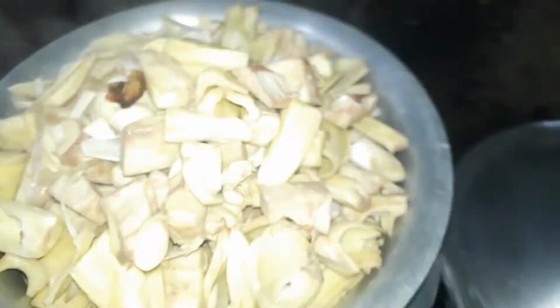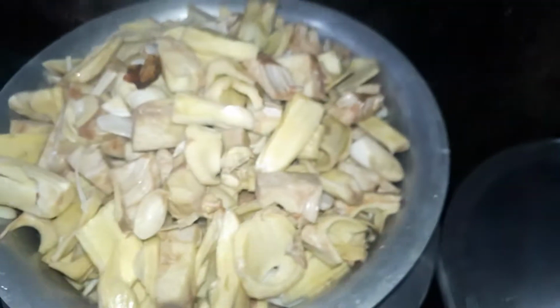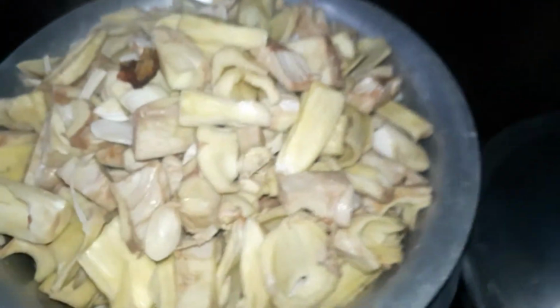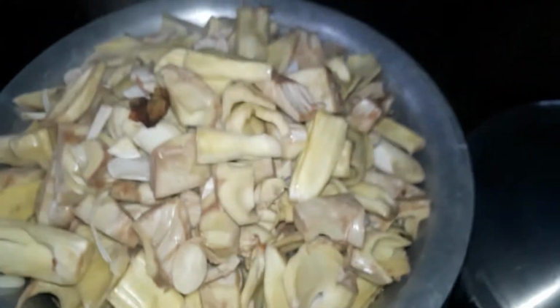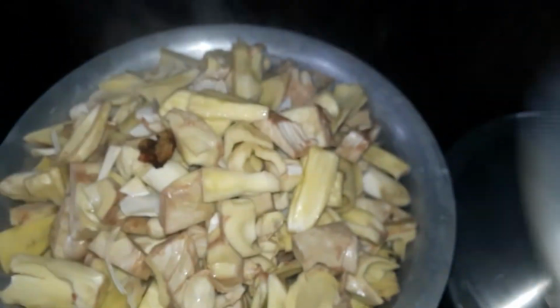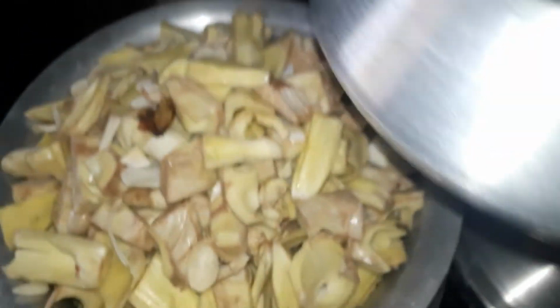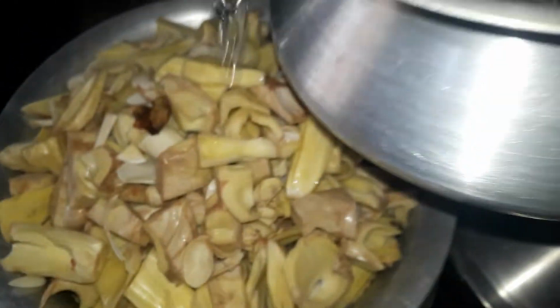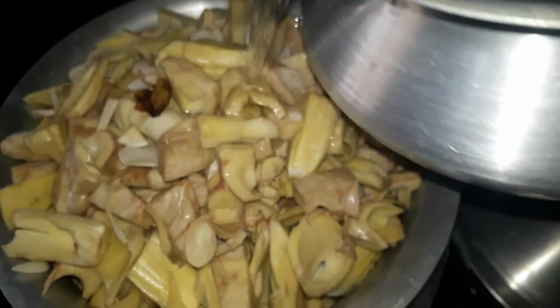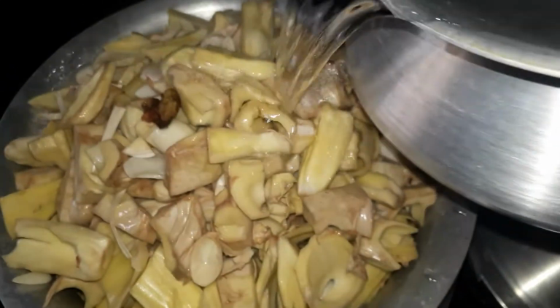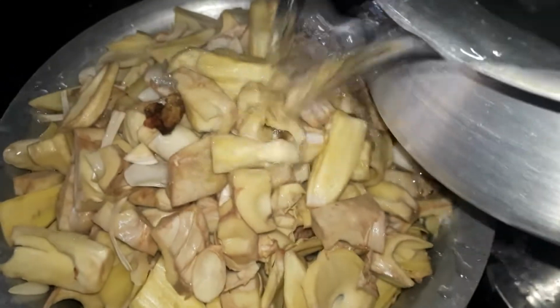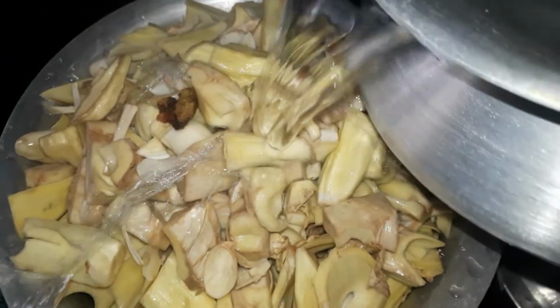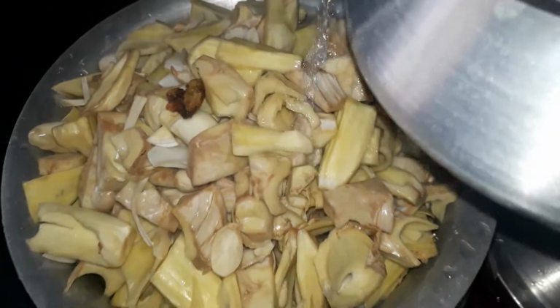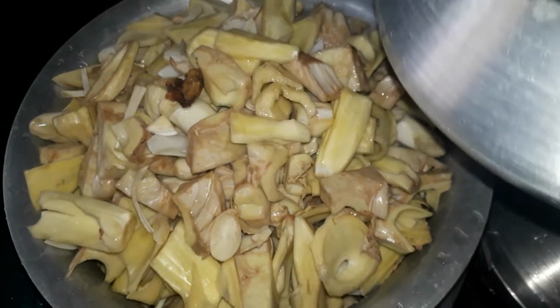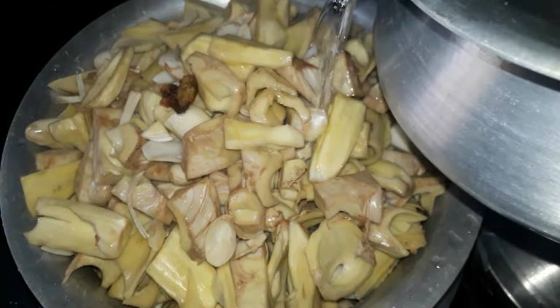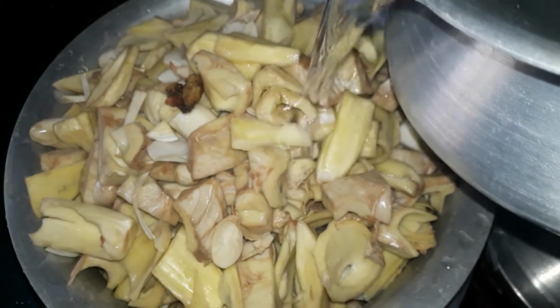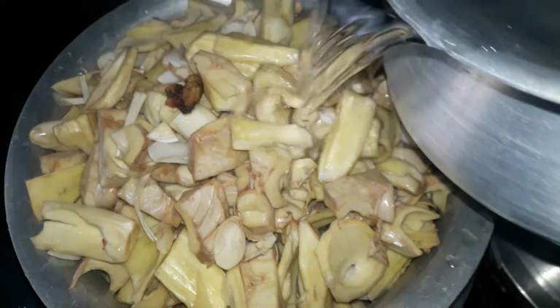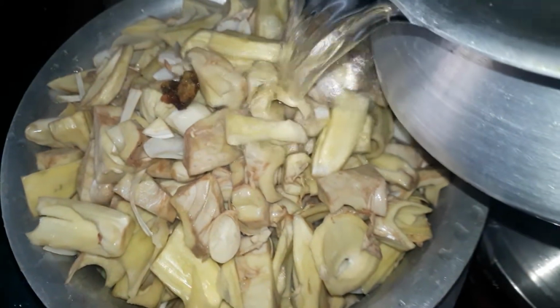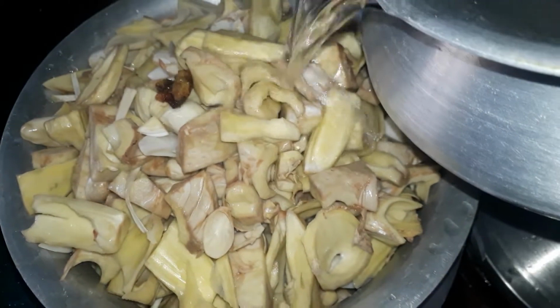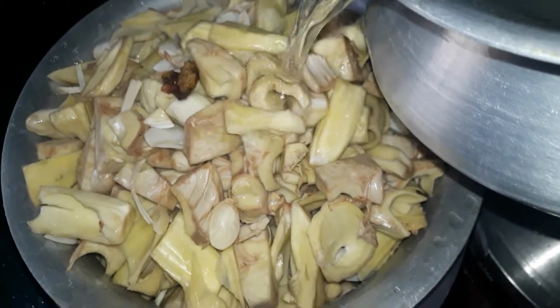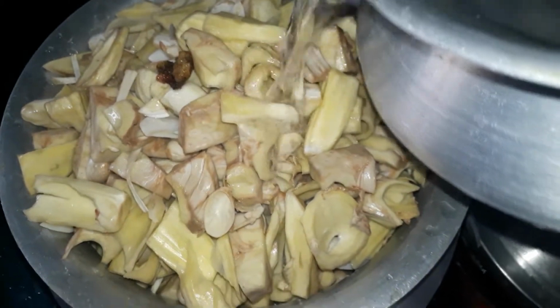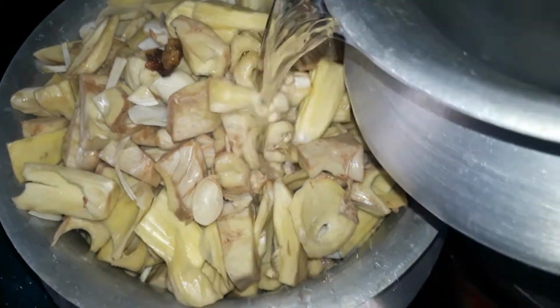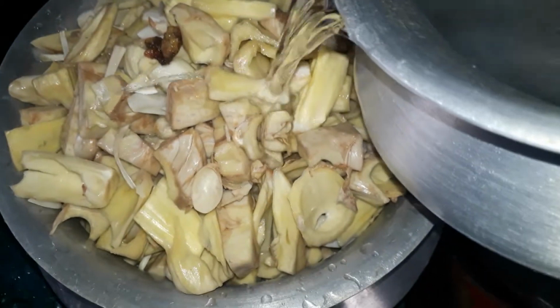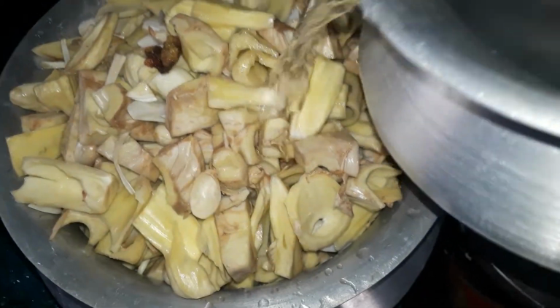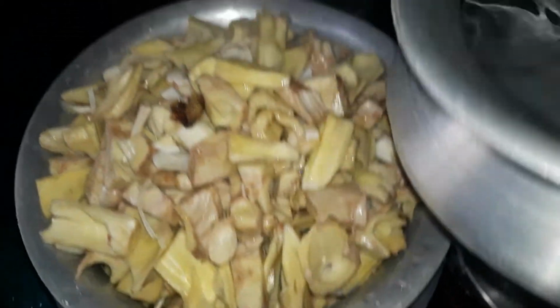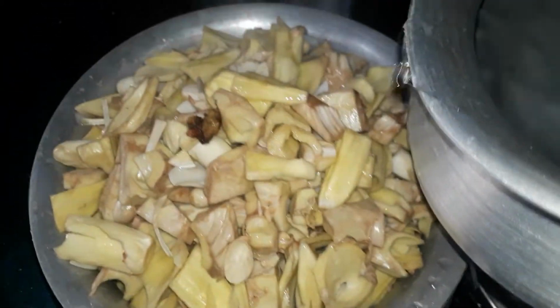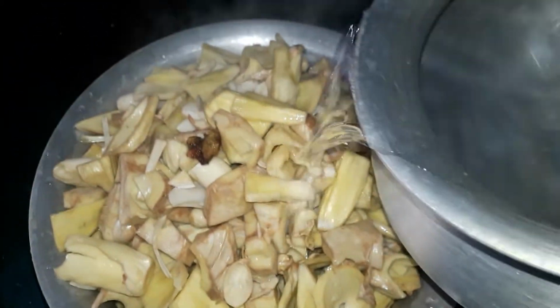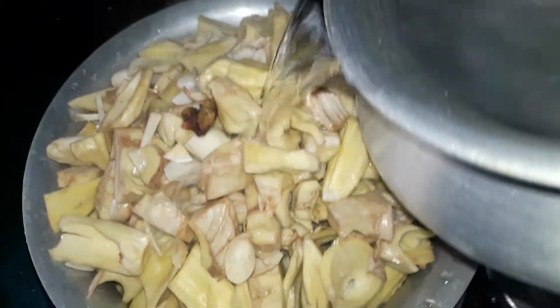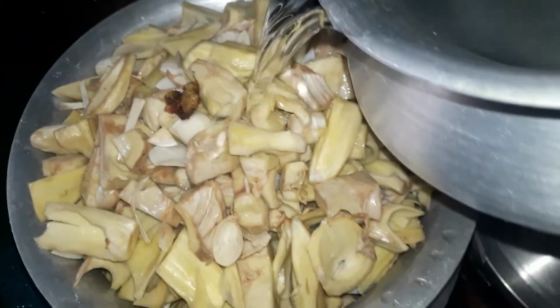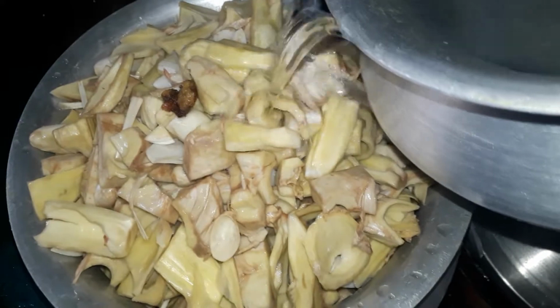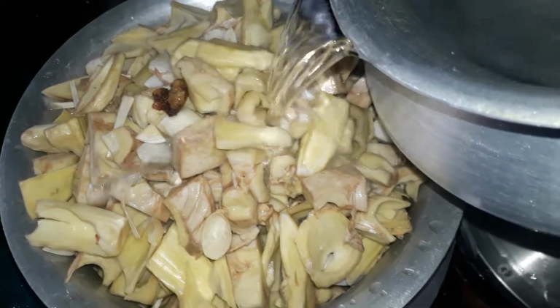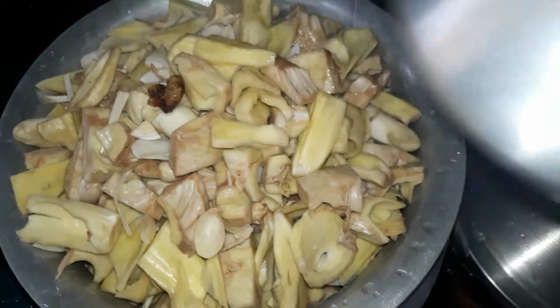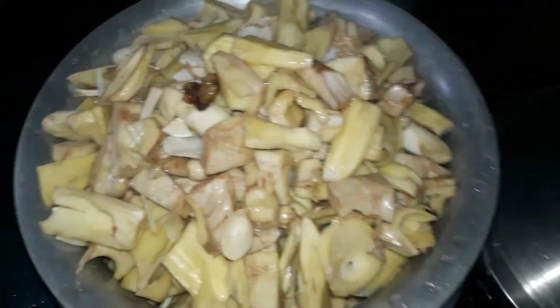Now we will add water, and also add the shakmai mushrooms. We are looking at the shakmai mushrooms, and we made a dish. So here we are going to add the dish.